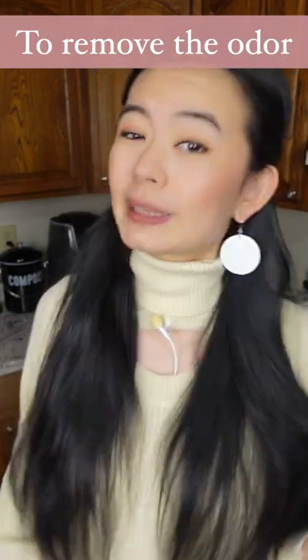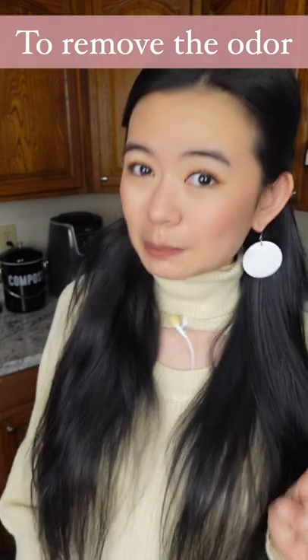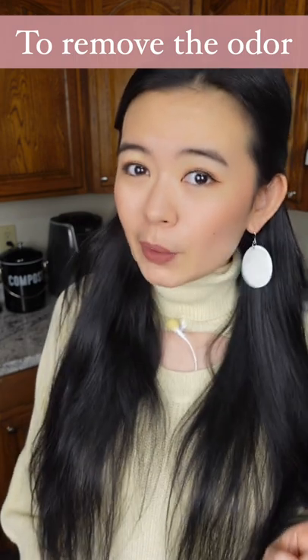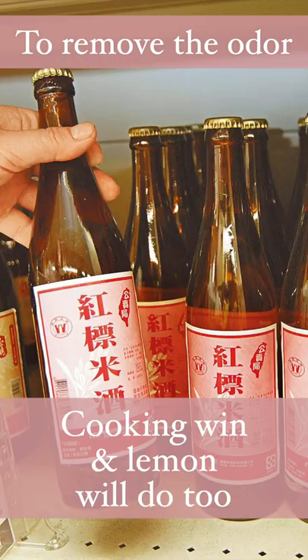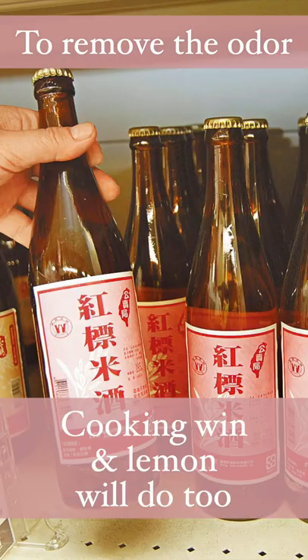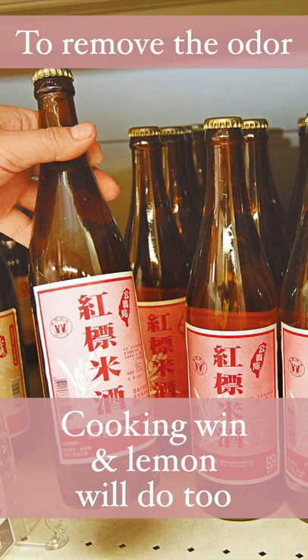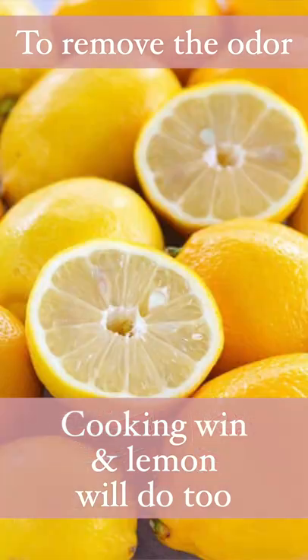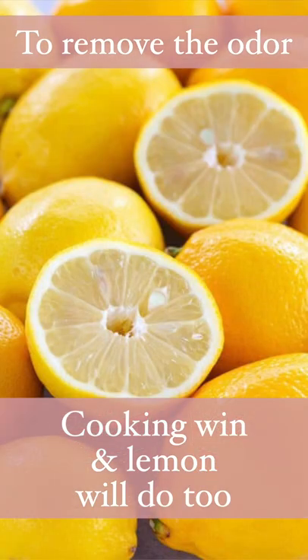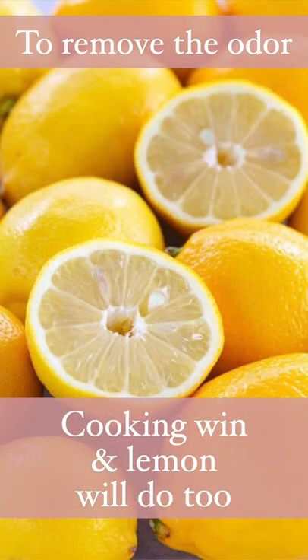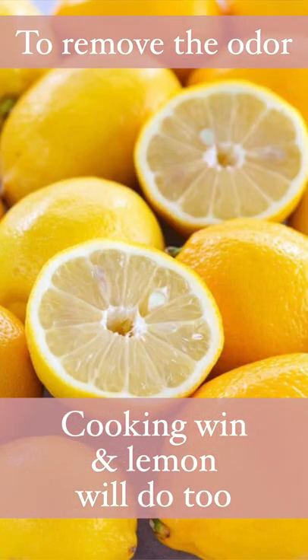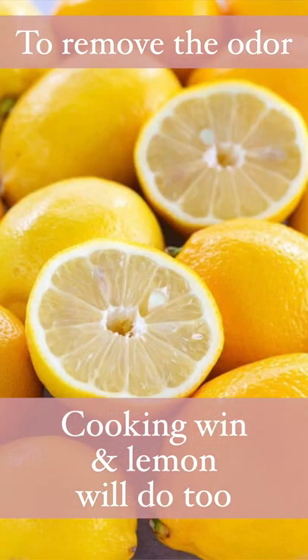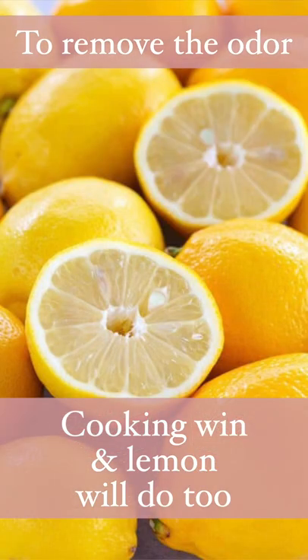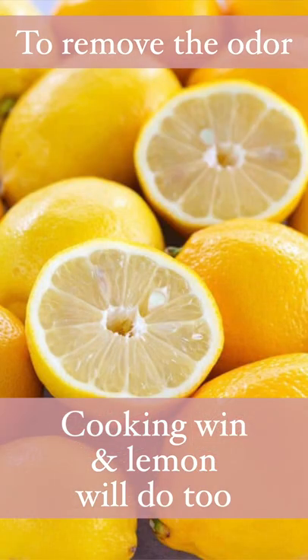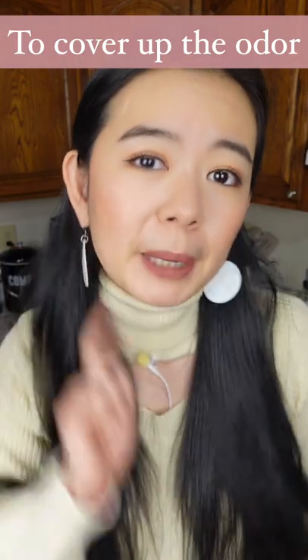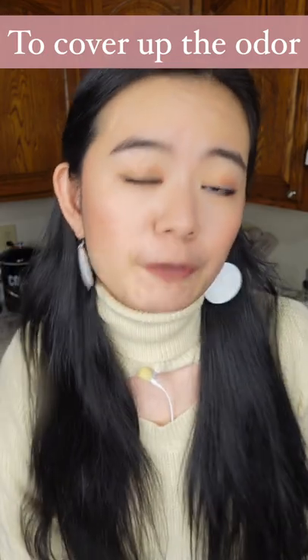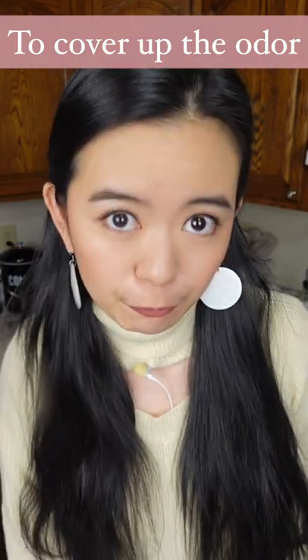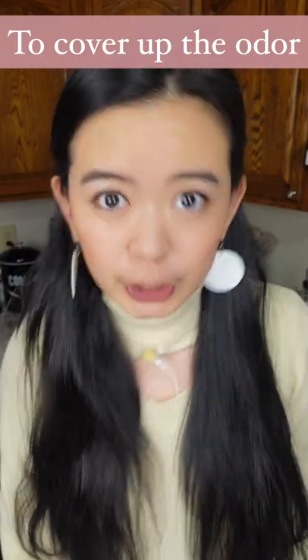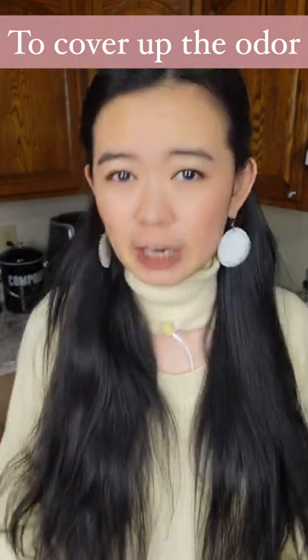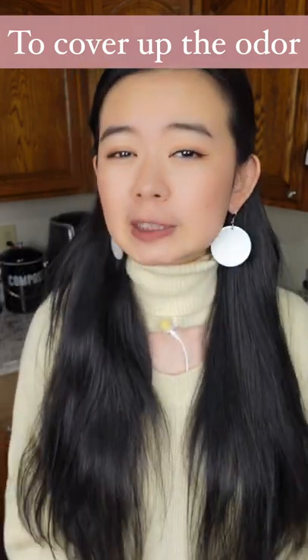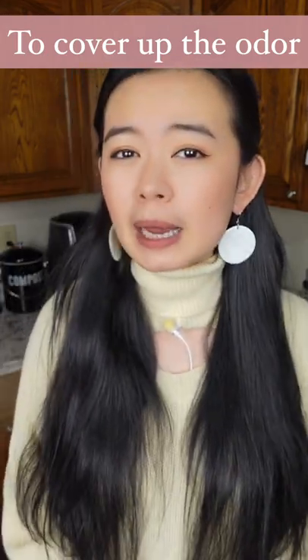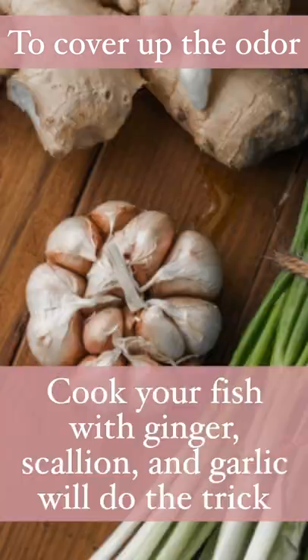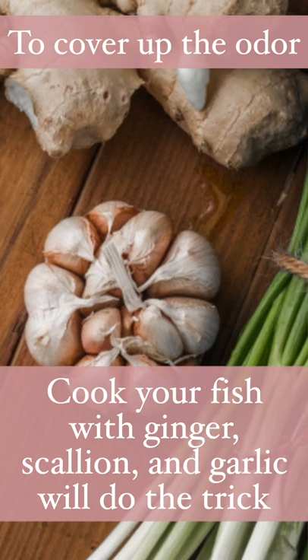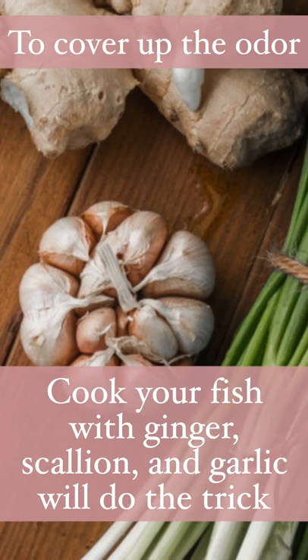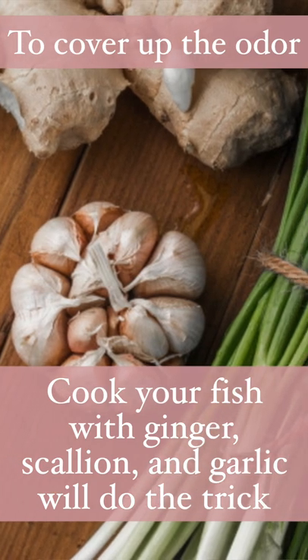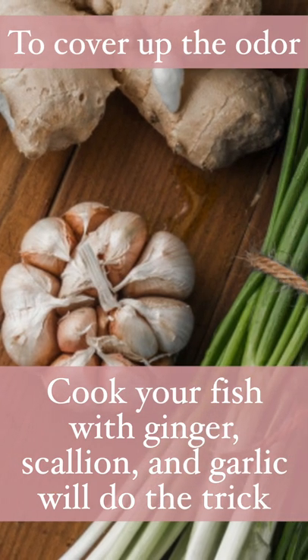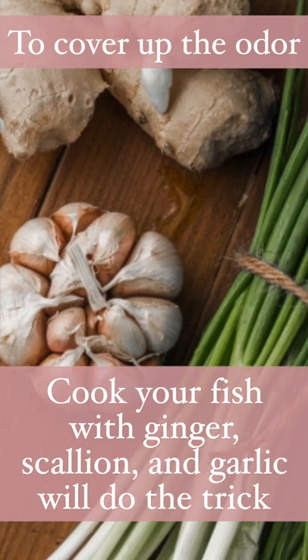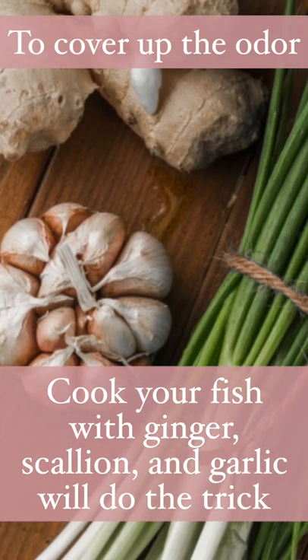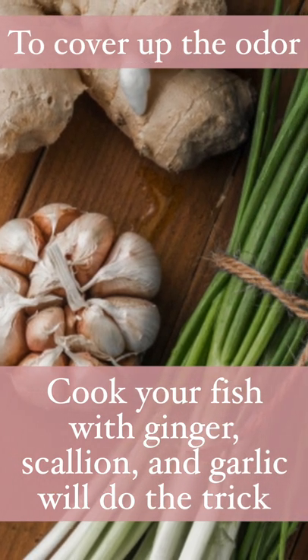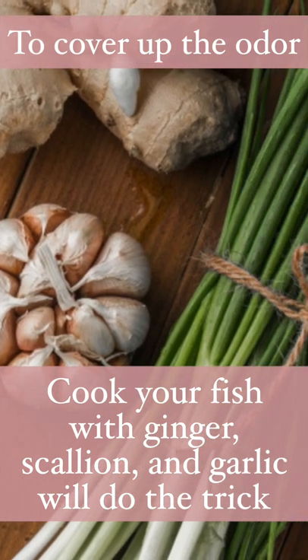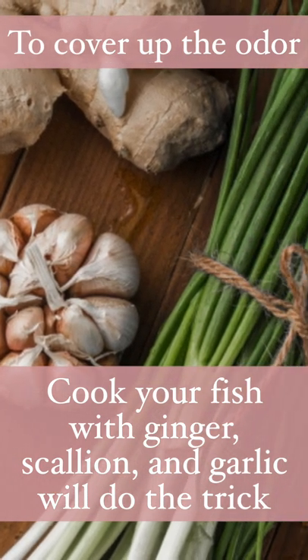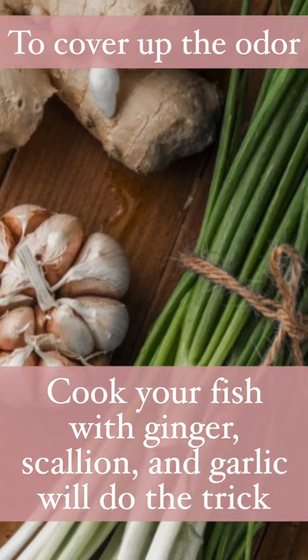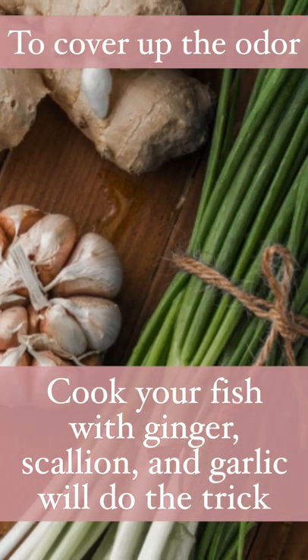Besides milk, cooking wine and lemon also have a similar effect. But if you prefer to cover up the smell, cooking your fish with ginger, scallion, and garlic will do the trick.